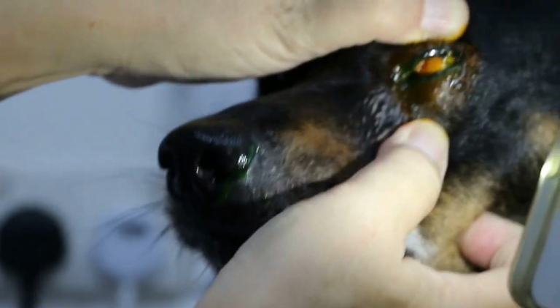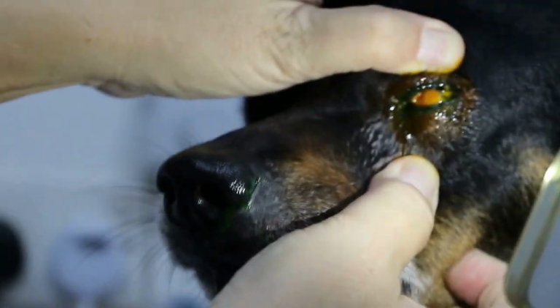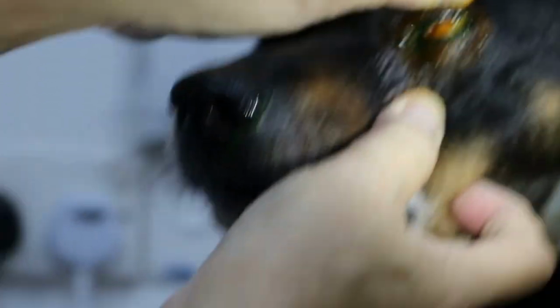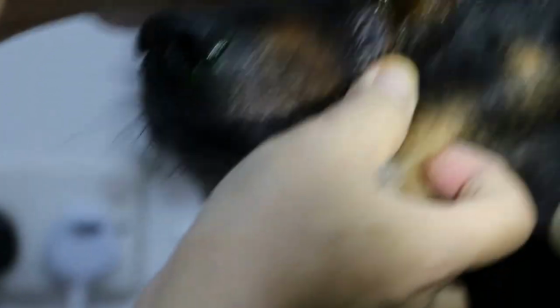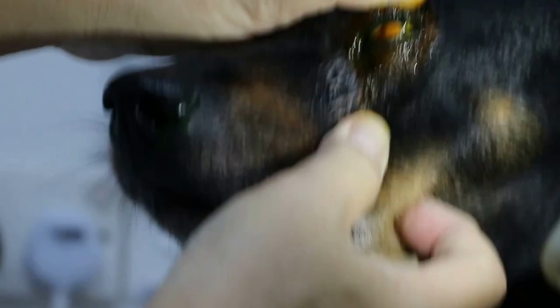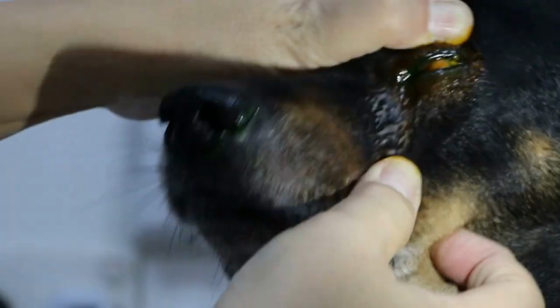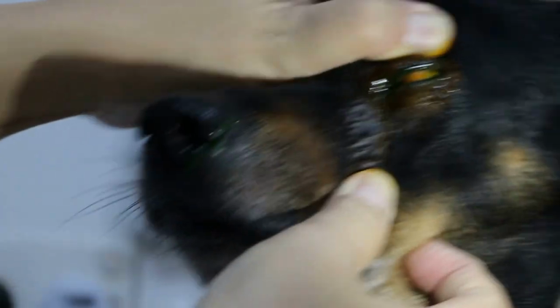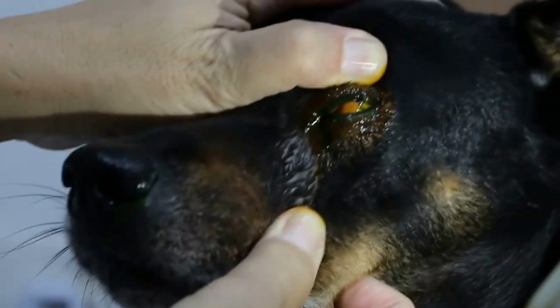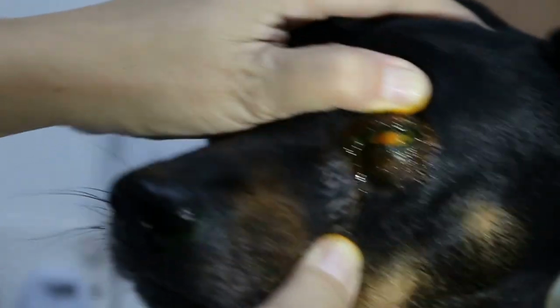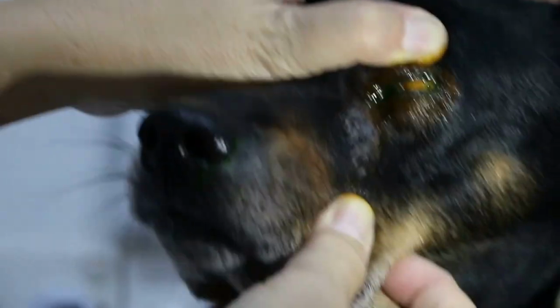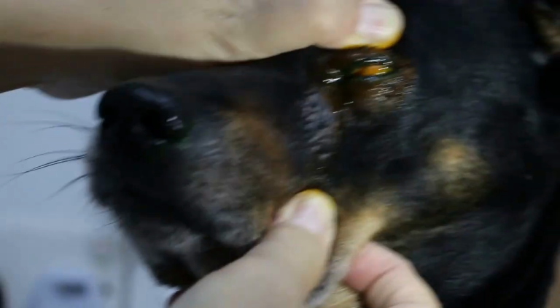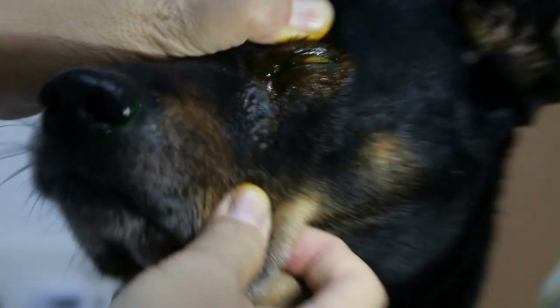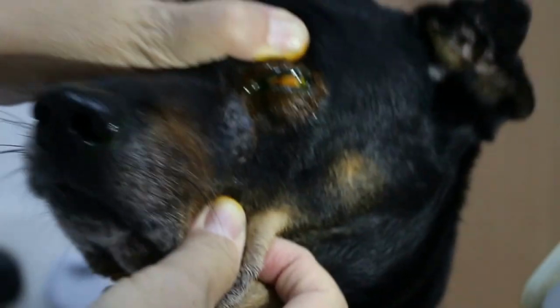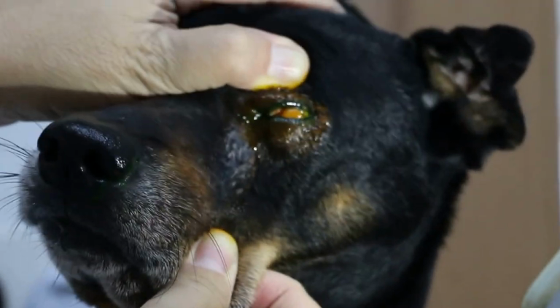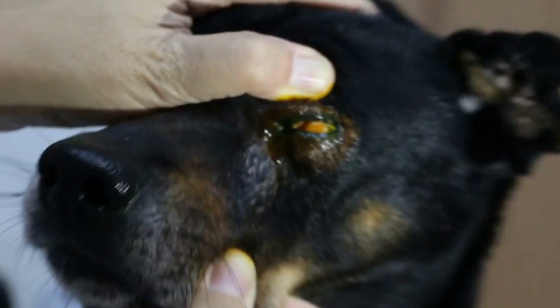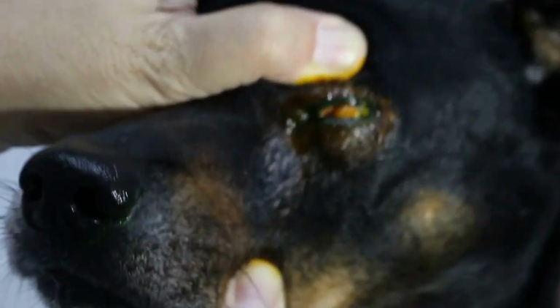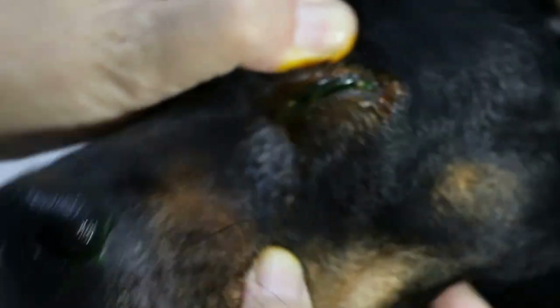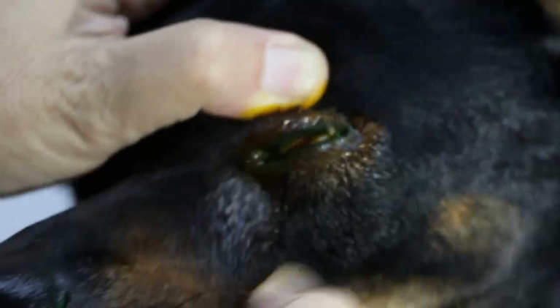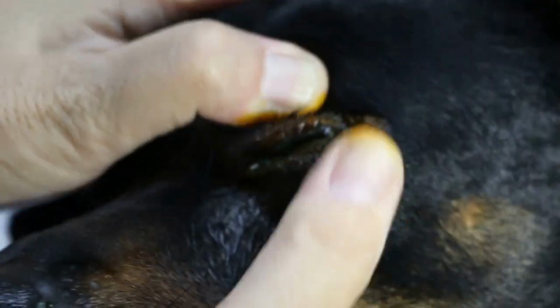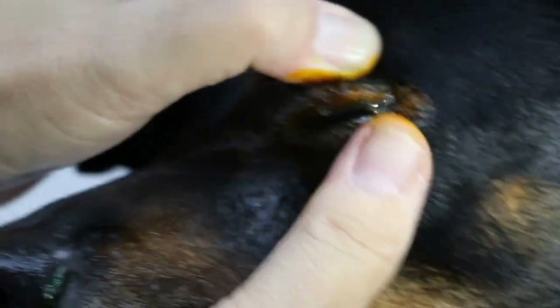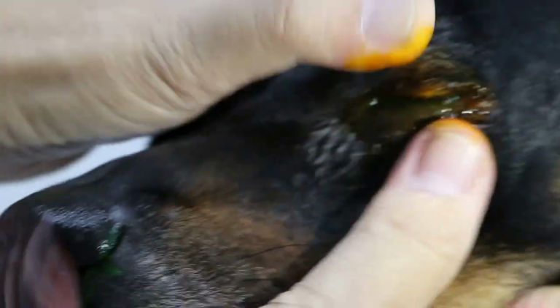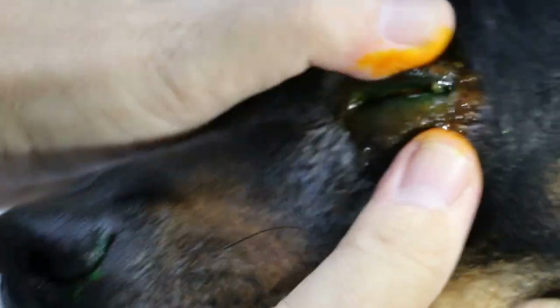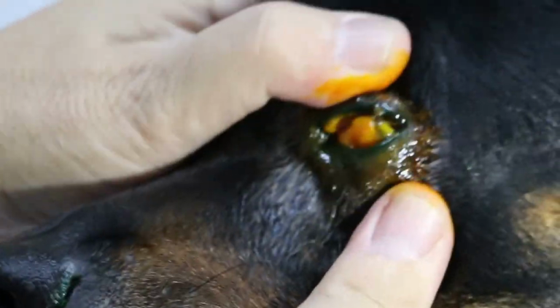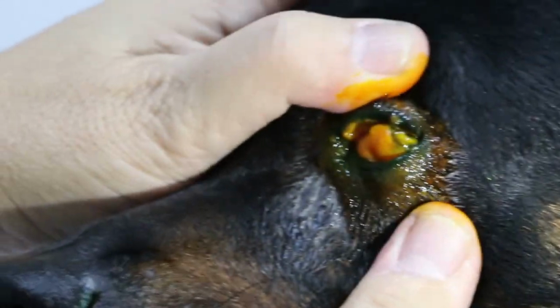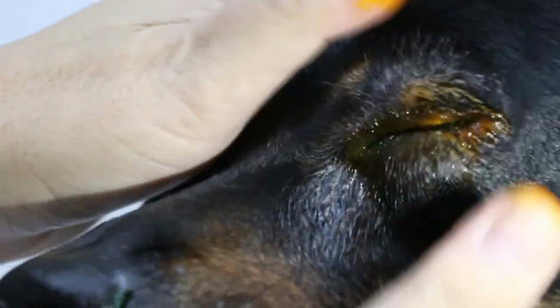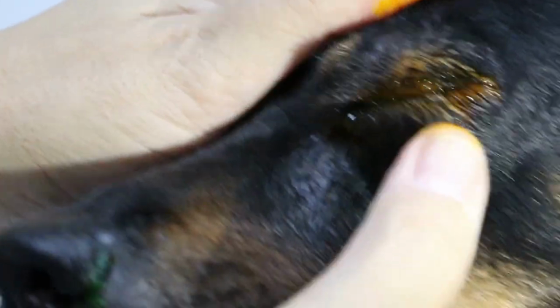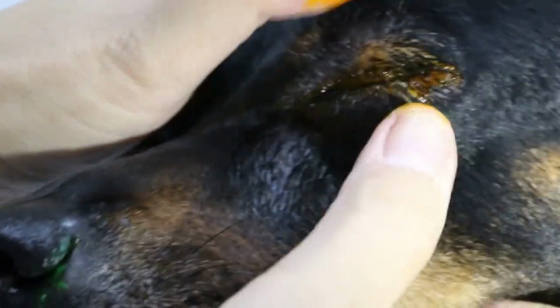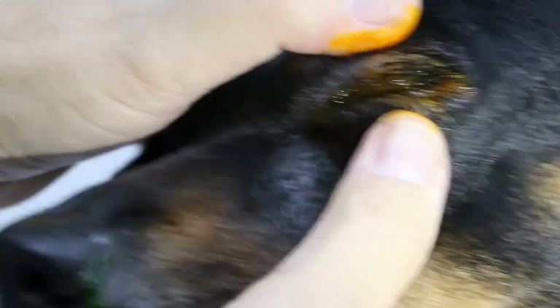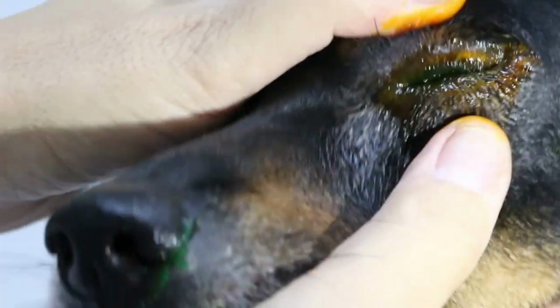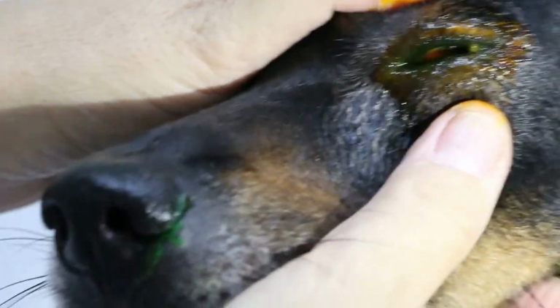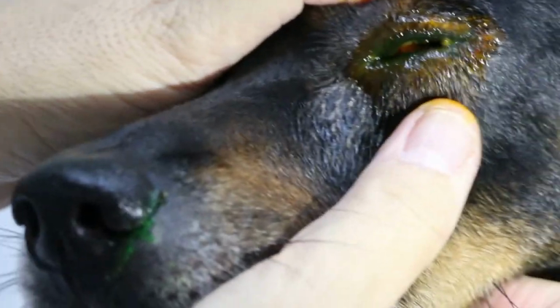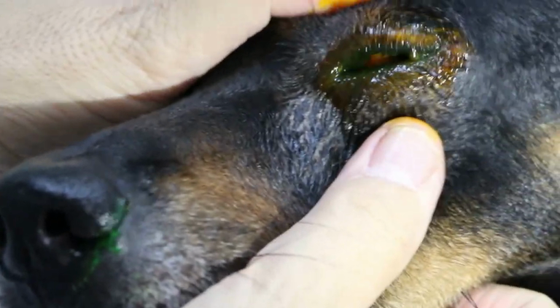When the third eyelid is swollen, most likely something has dropped inside the eye, and the dog has been rubbing it until the whole eye is swollen.